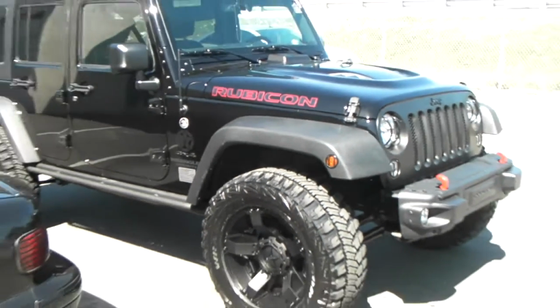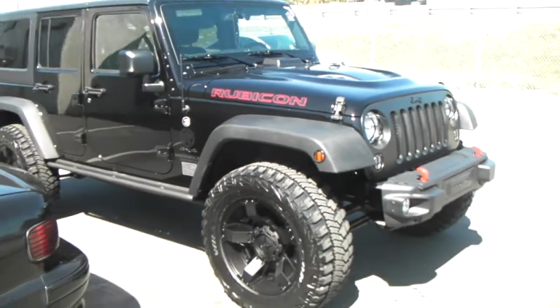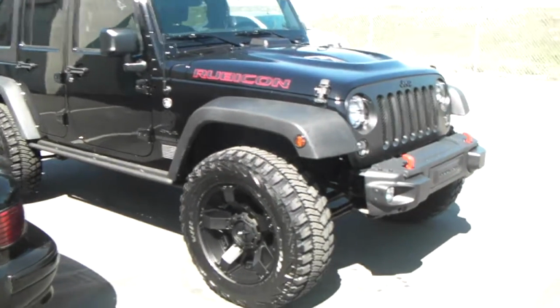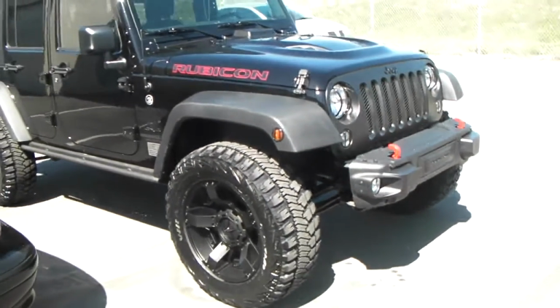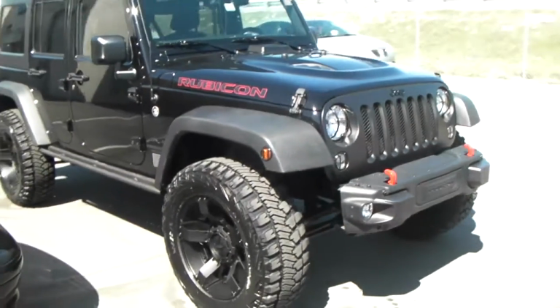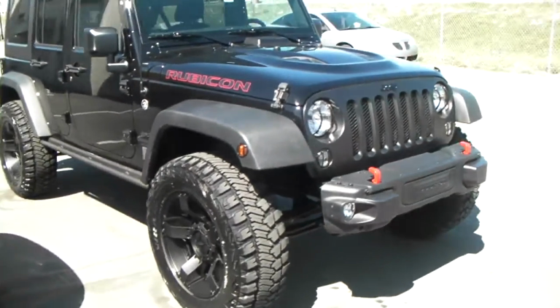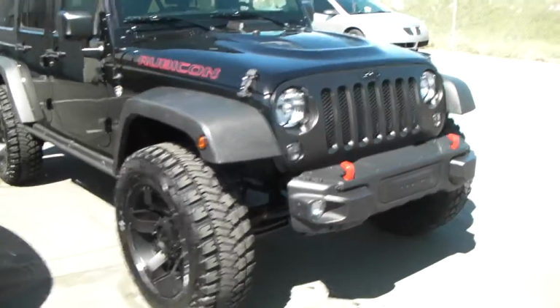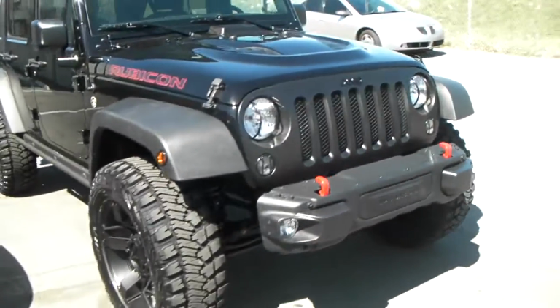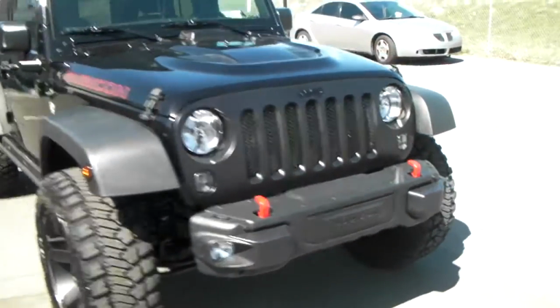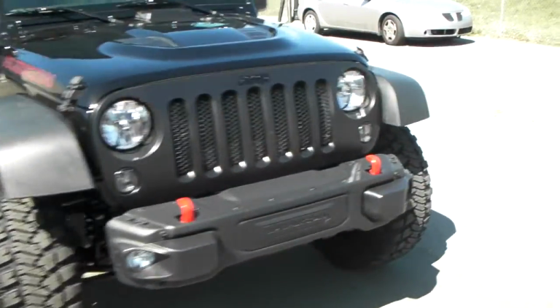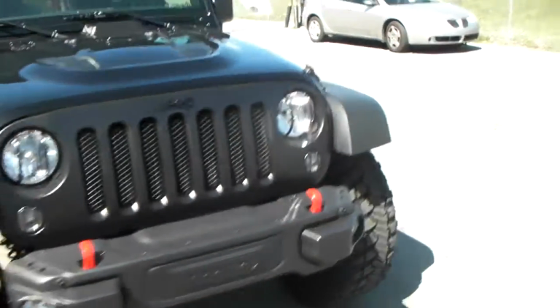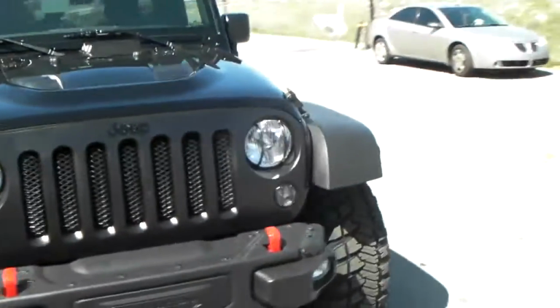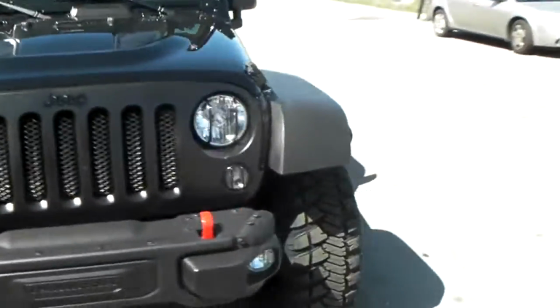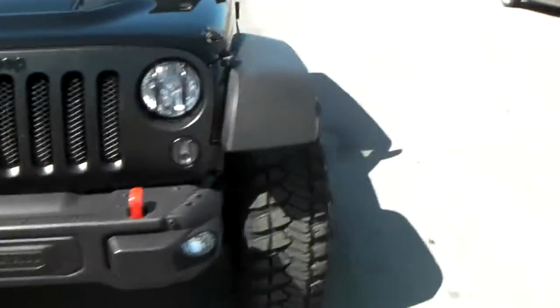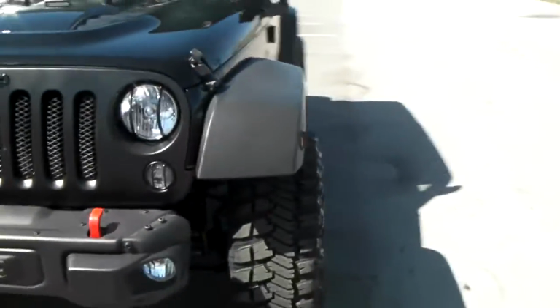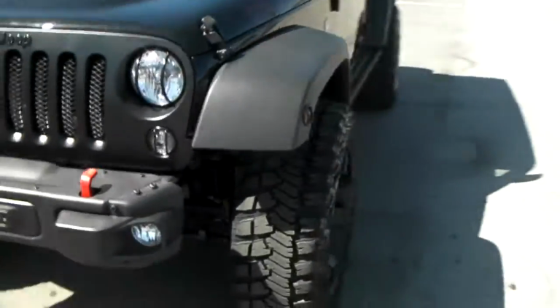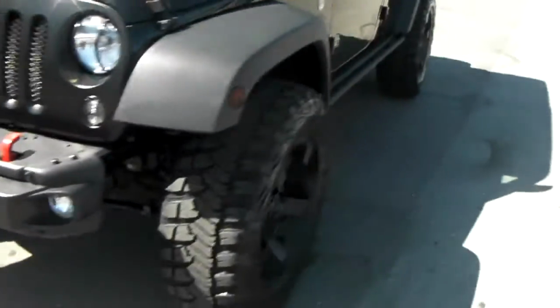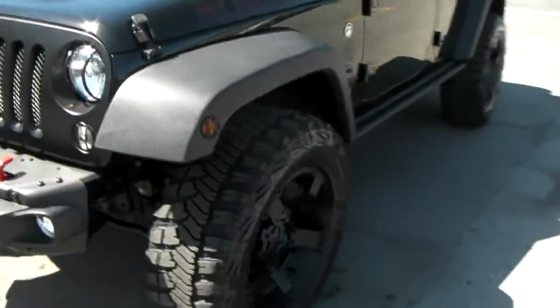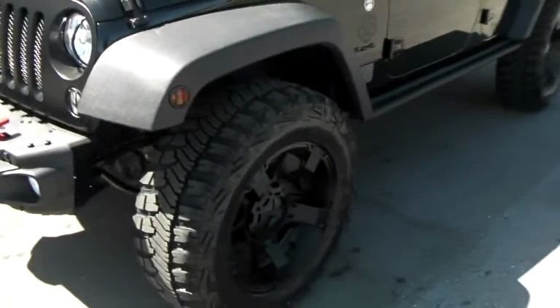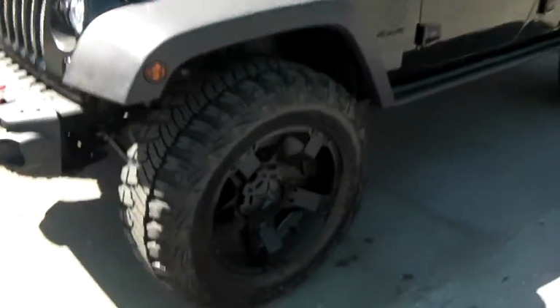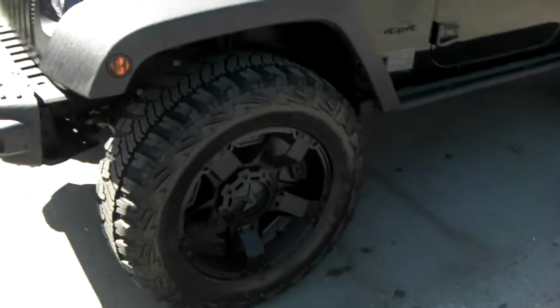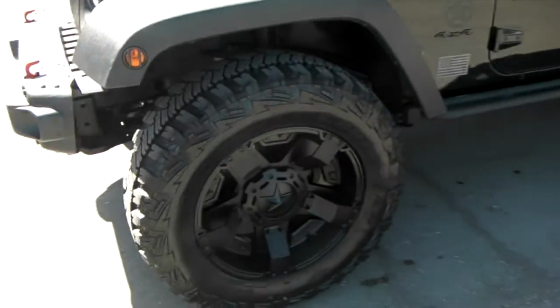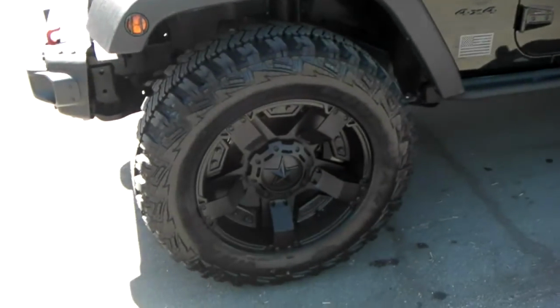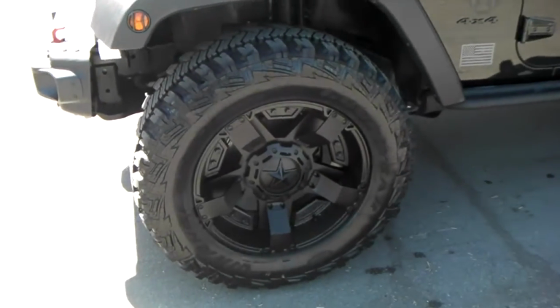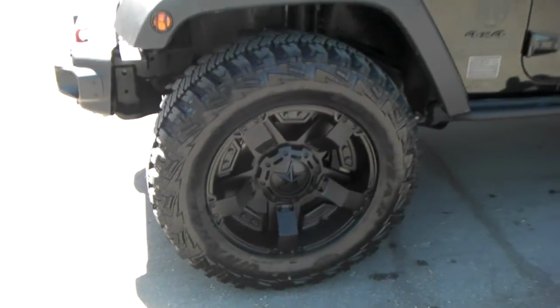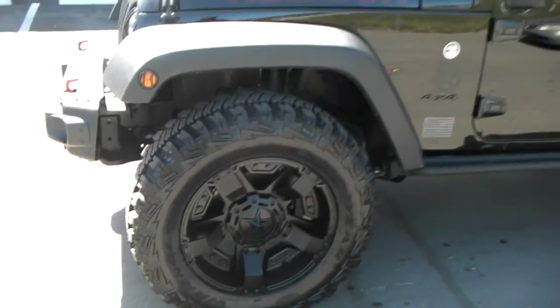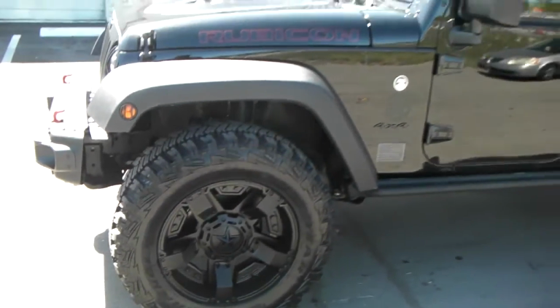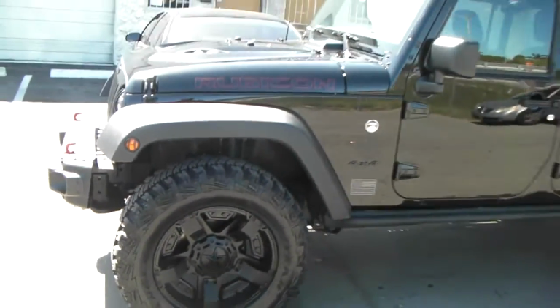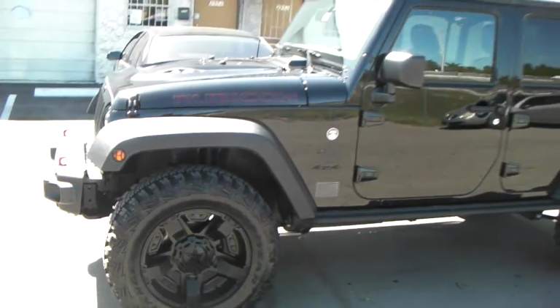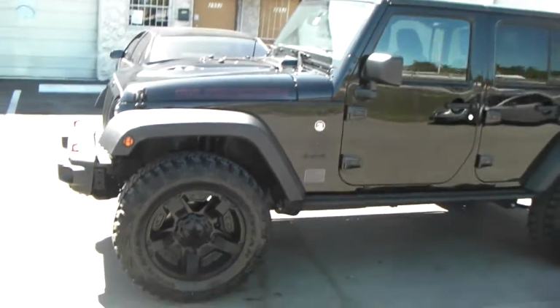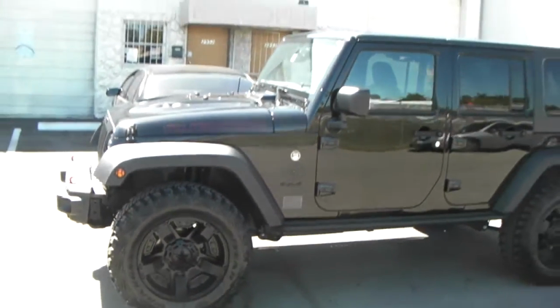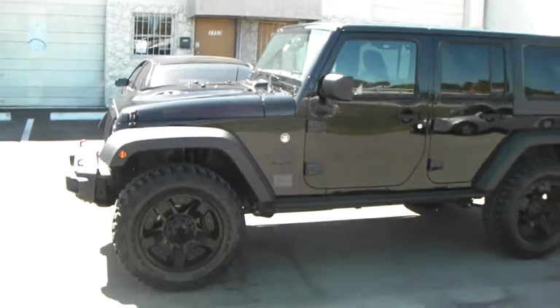Great looking wheel, nice looking vehicle. You can find these online at DozenTires.com for some of the best prices you'll find anywhere, or you can call us at 877-544-8473.